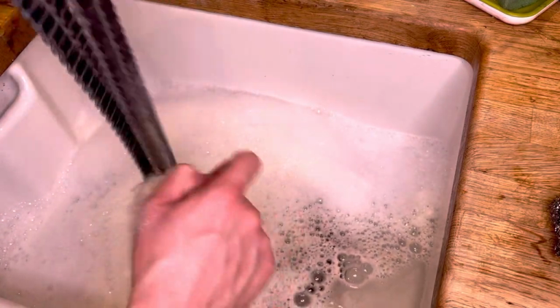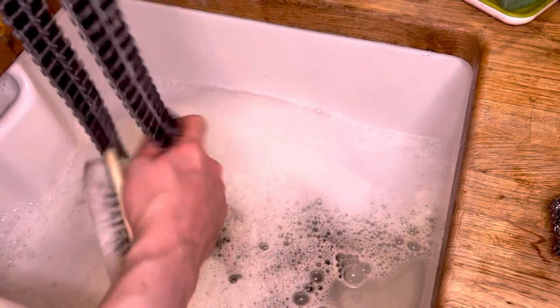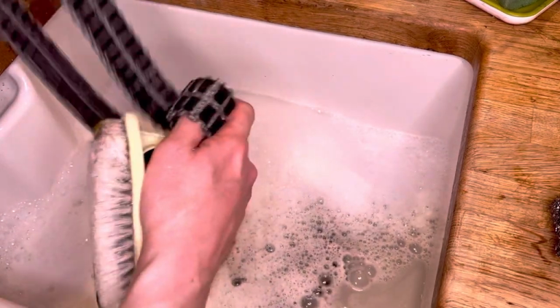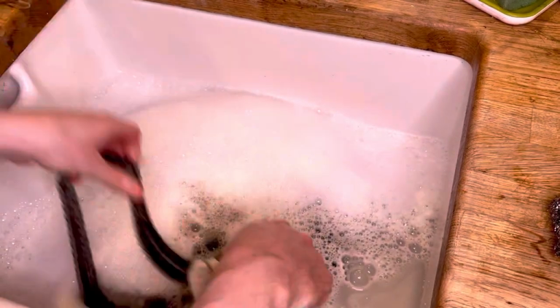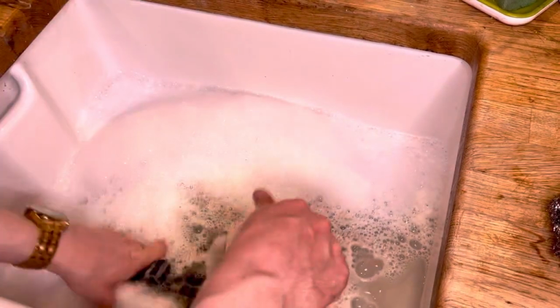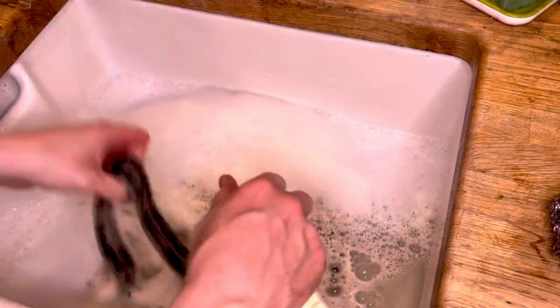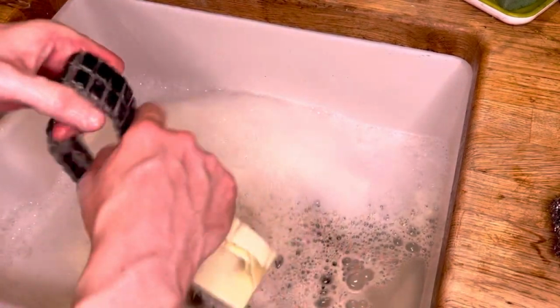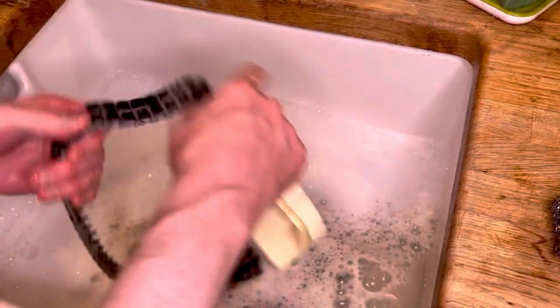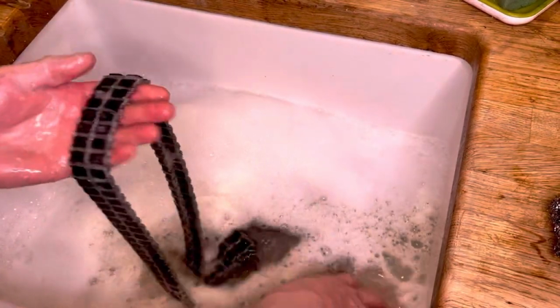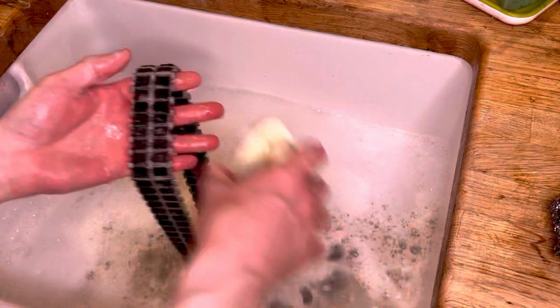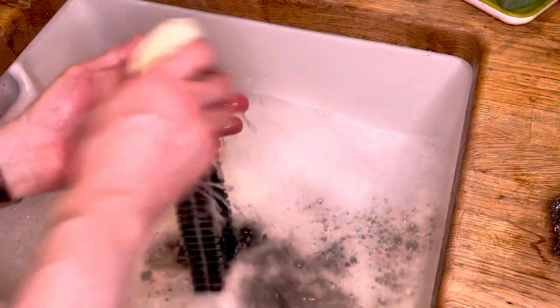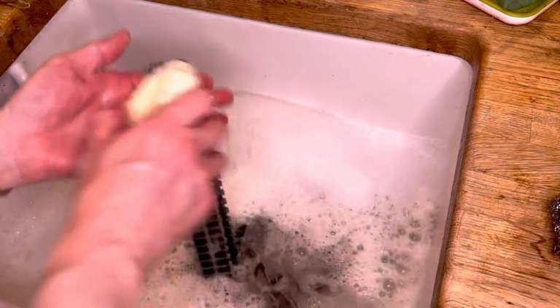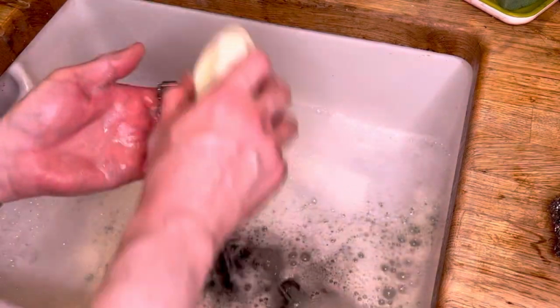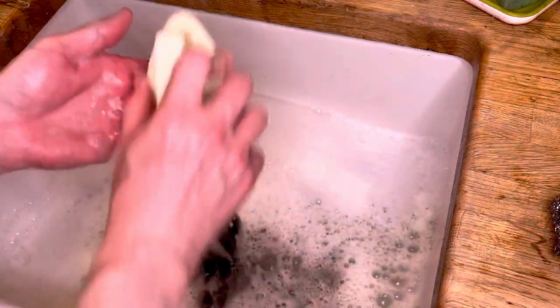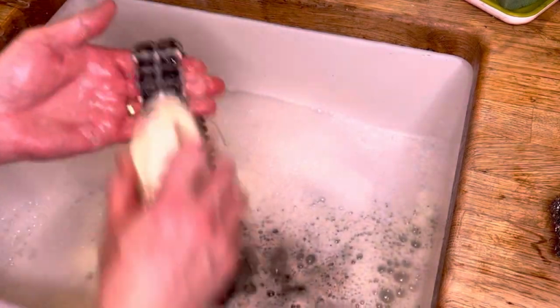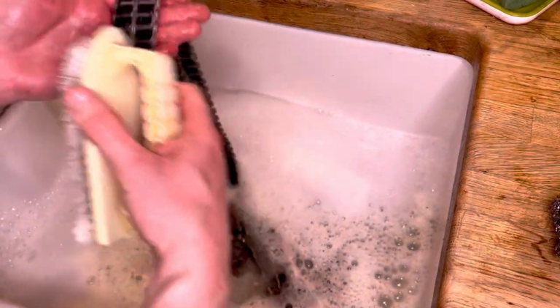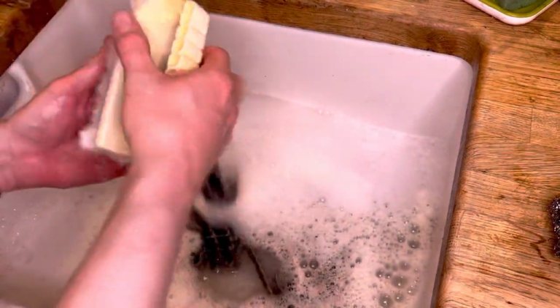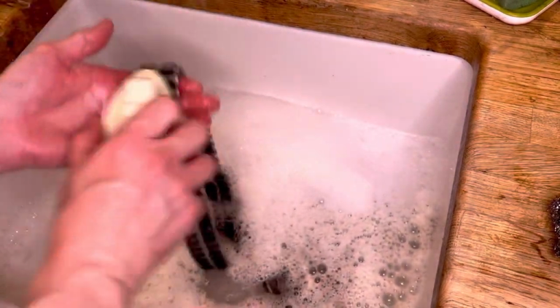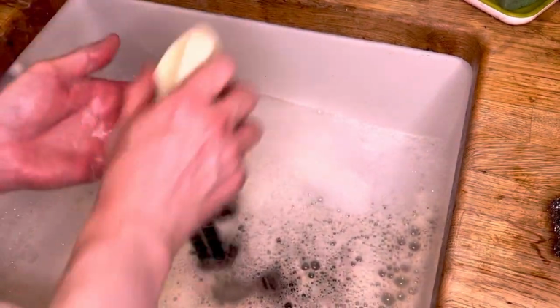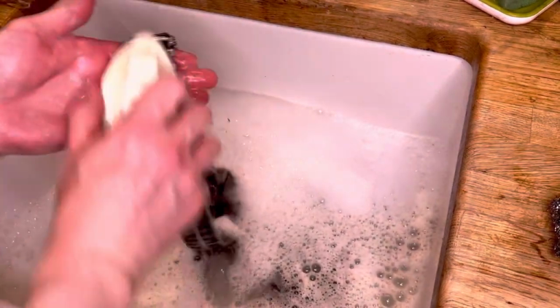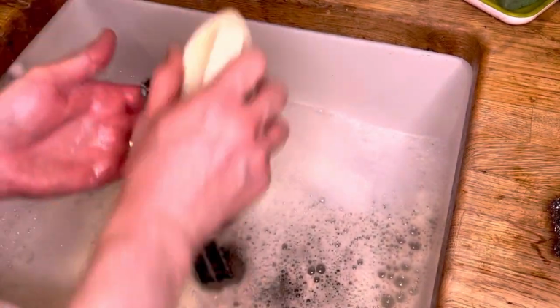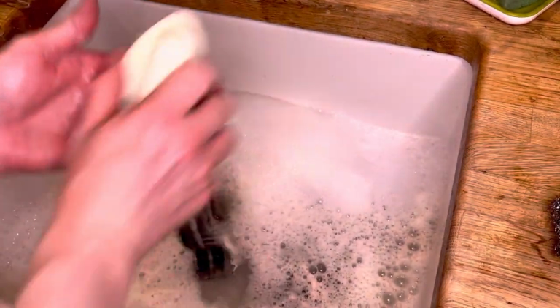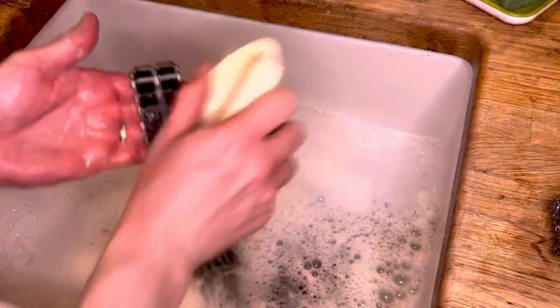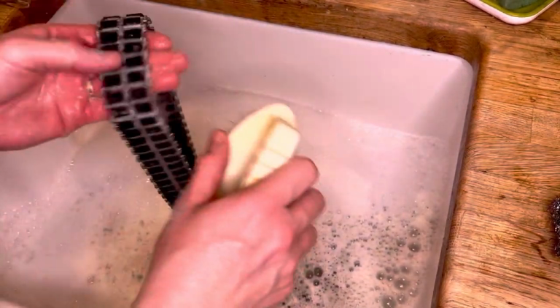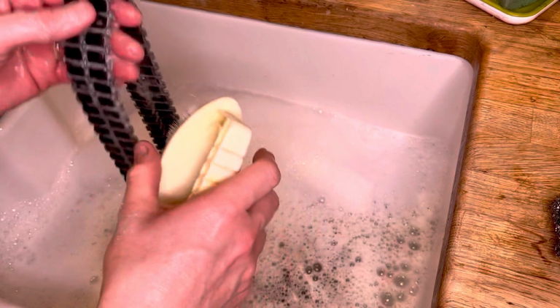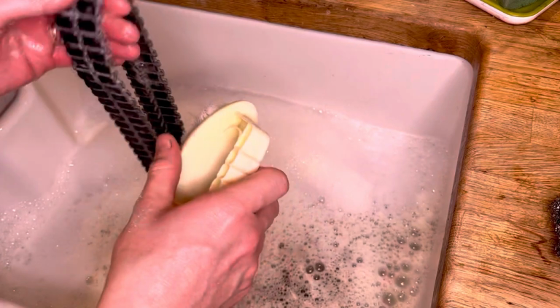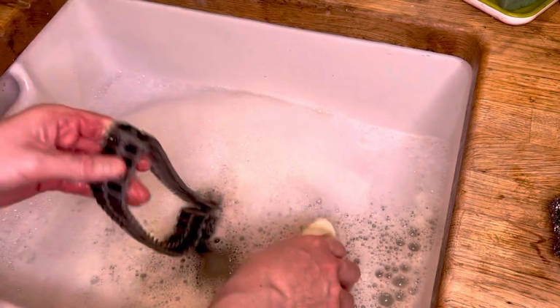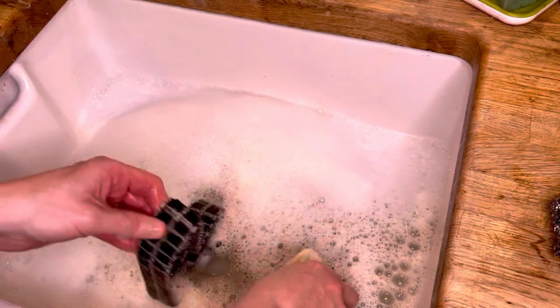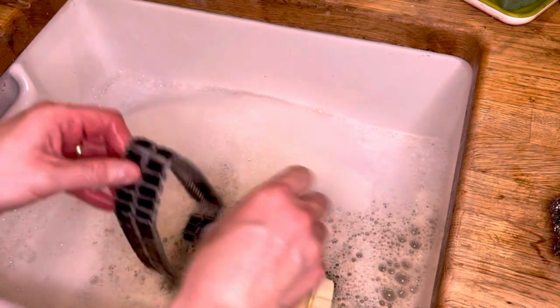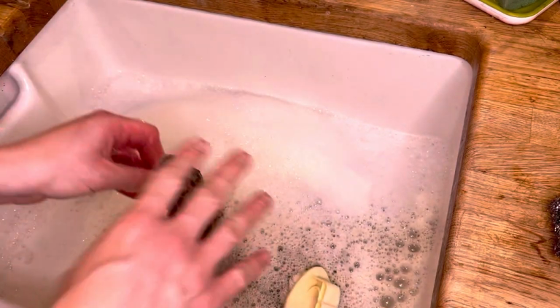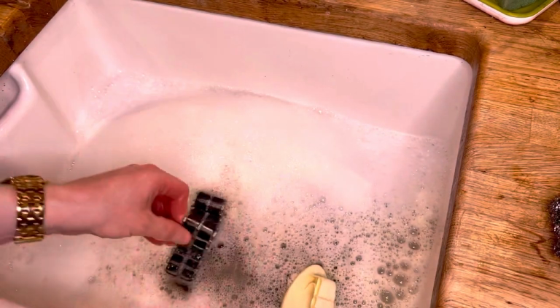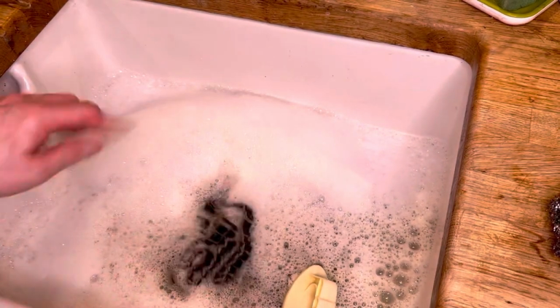And then once you've done this, you rinse them with fresh water. And then you dry them until they're nice and dry. So I'll quickly show you when they're all nice and dry.